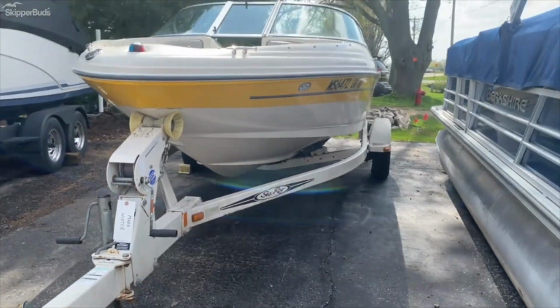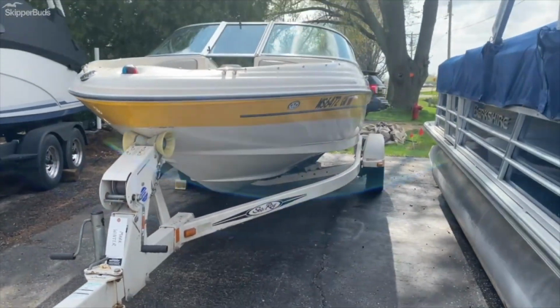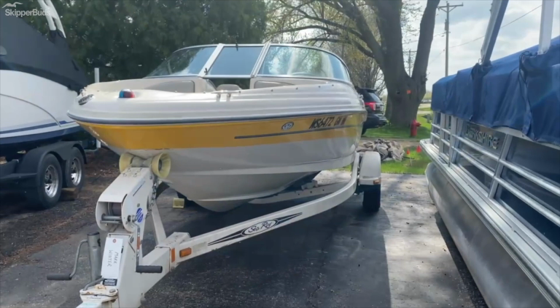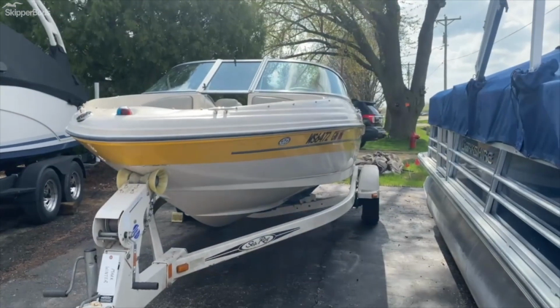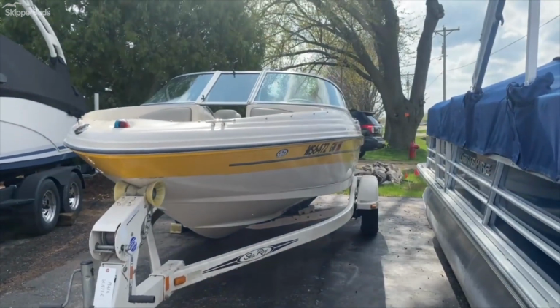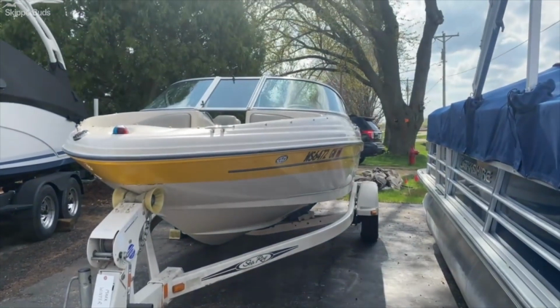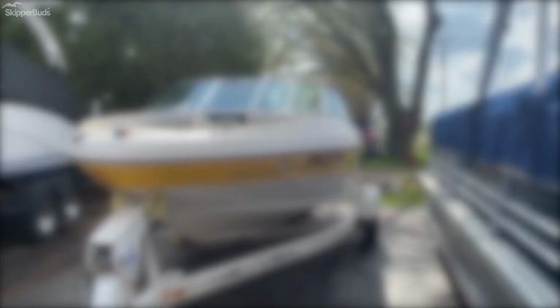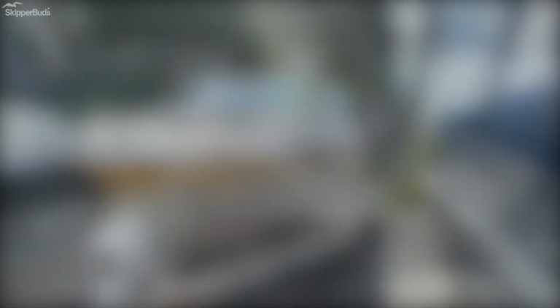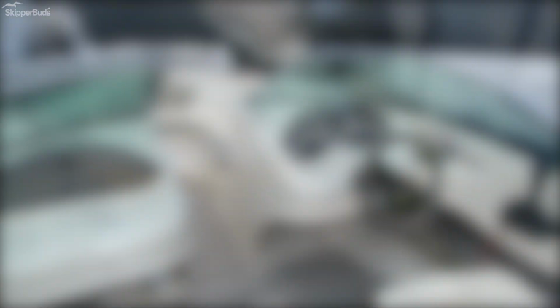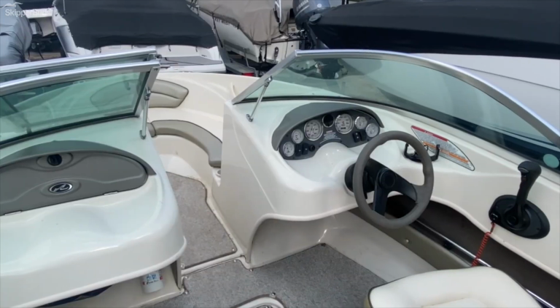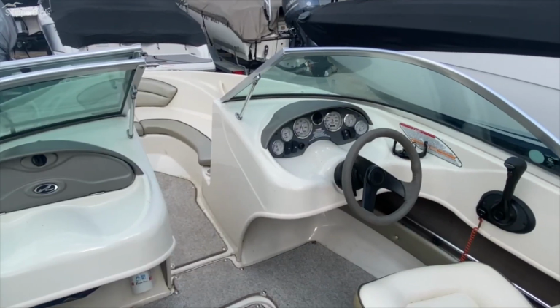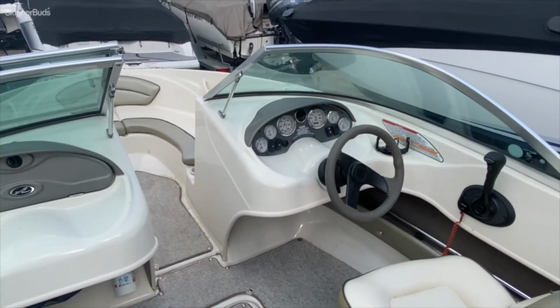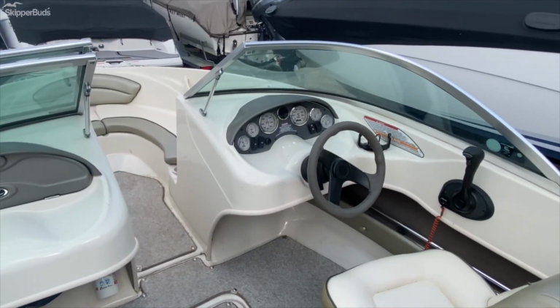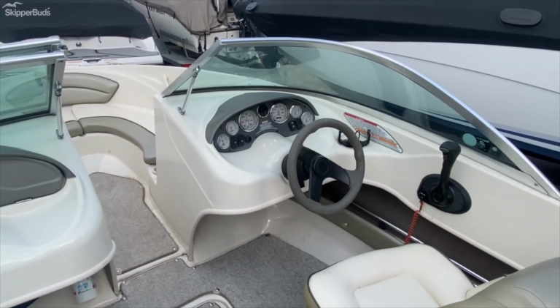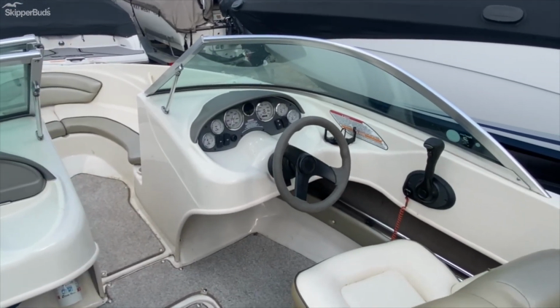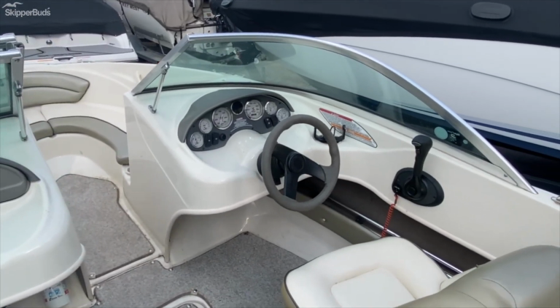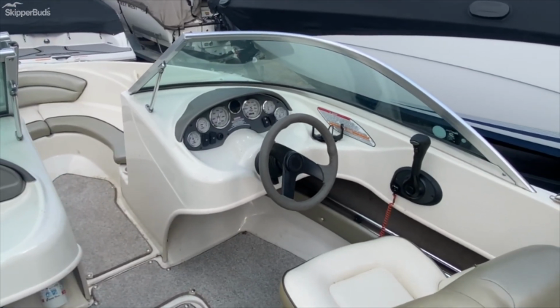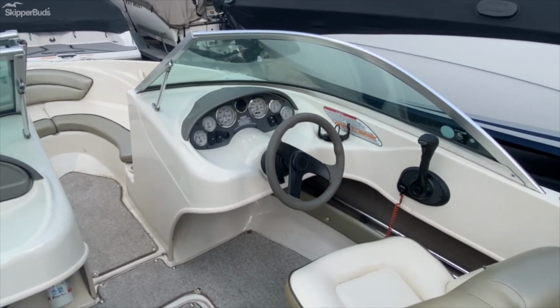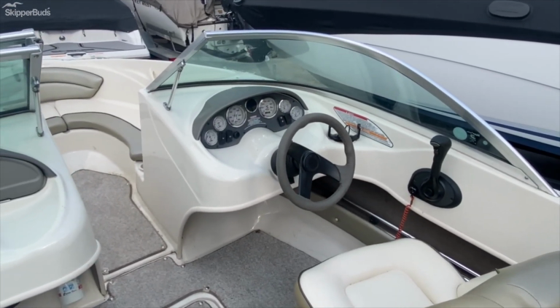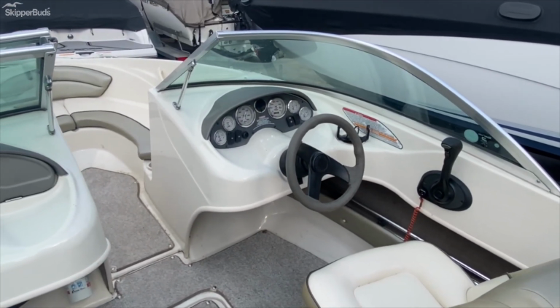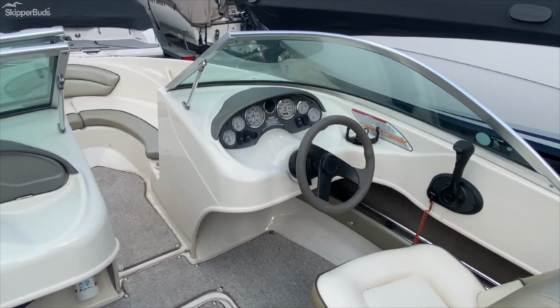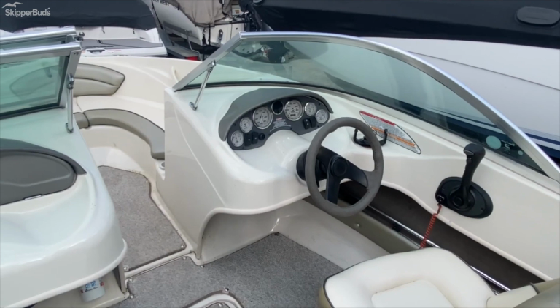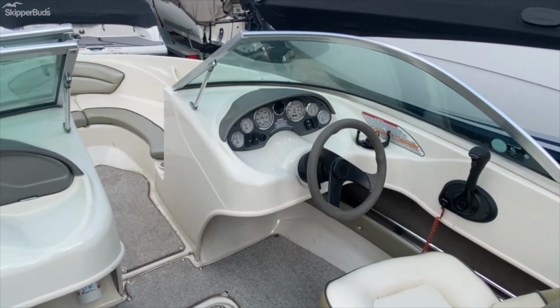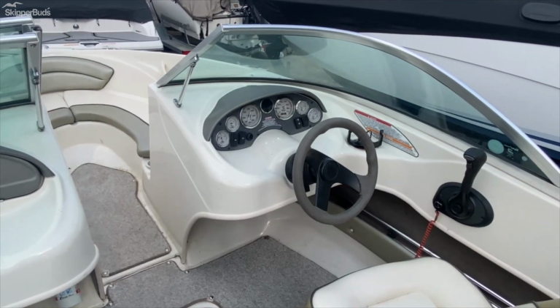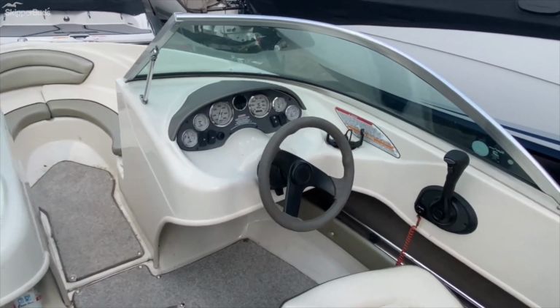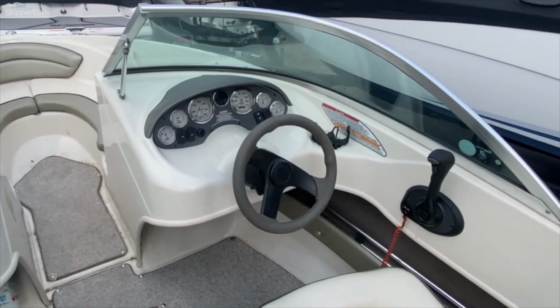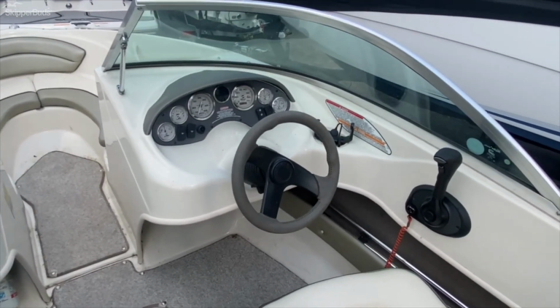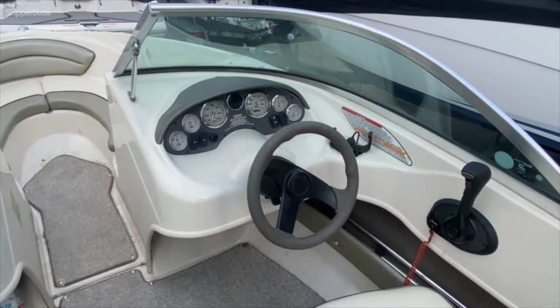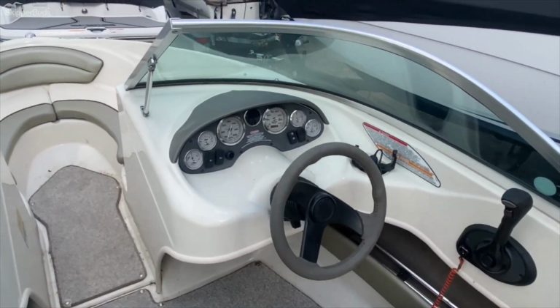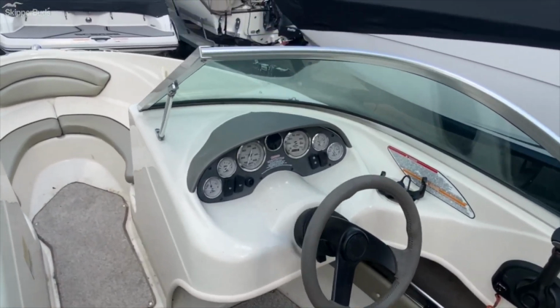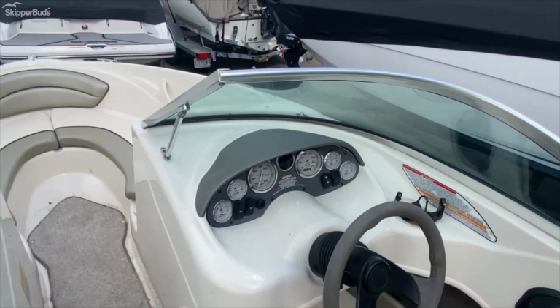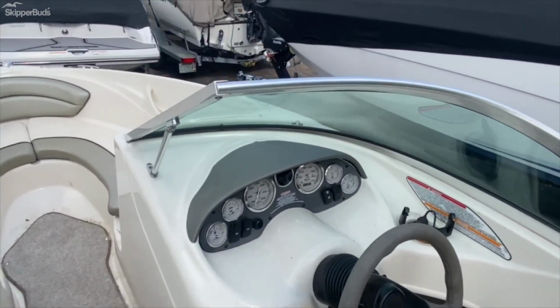That's it for the exterior. Let's take a look at the inside. We are now inside the 2005 Sea Ray 180 Sport — get a good look at the interior on this one.